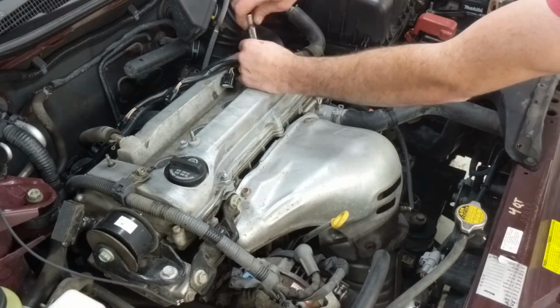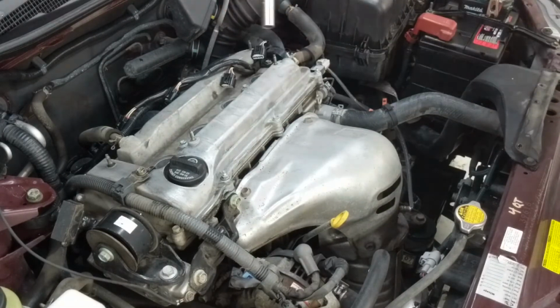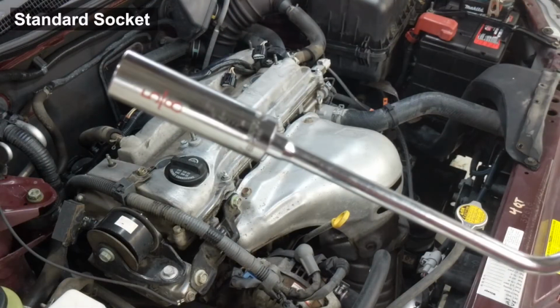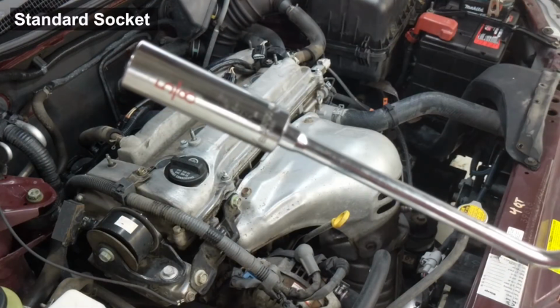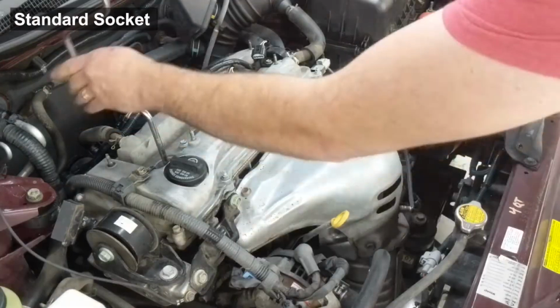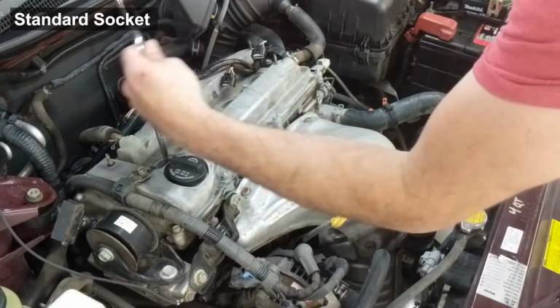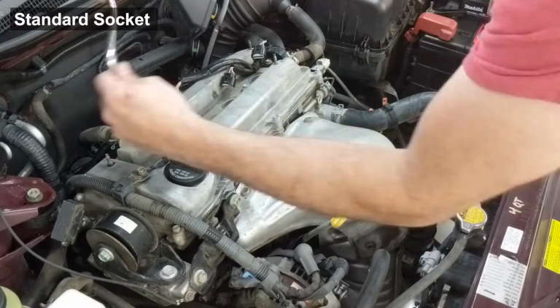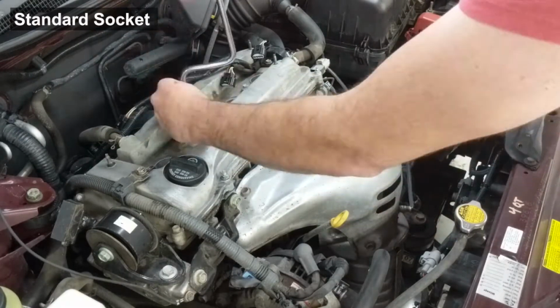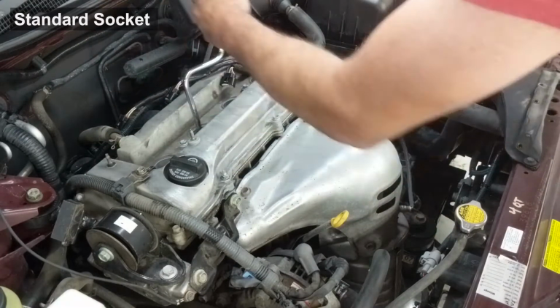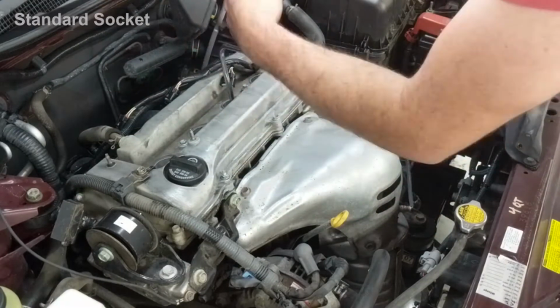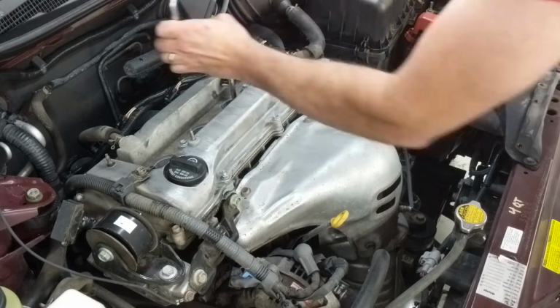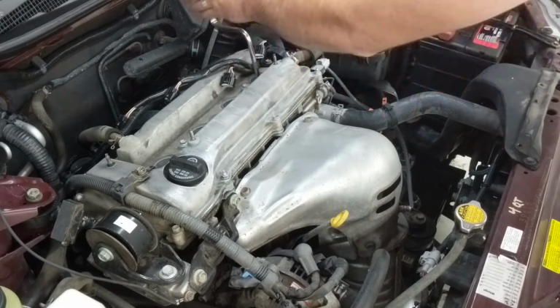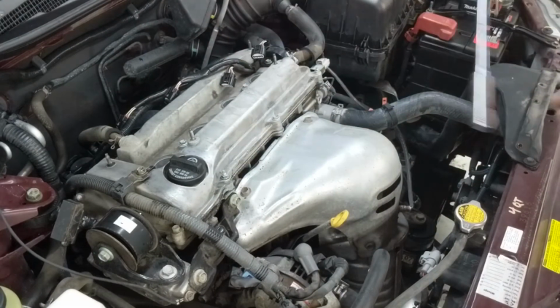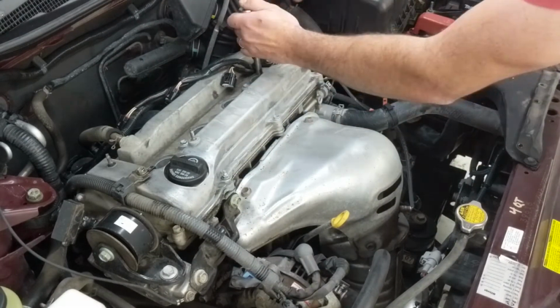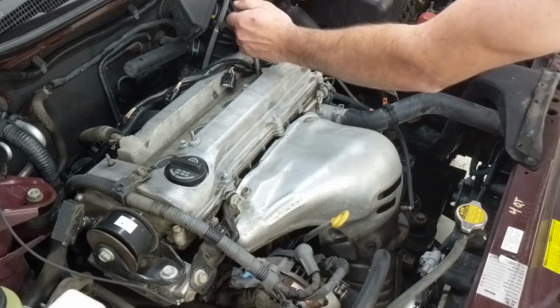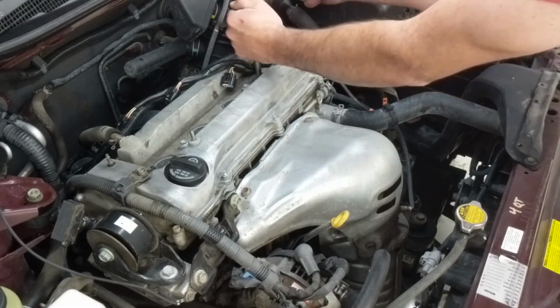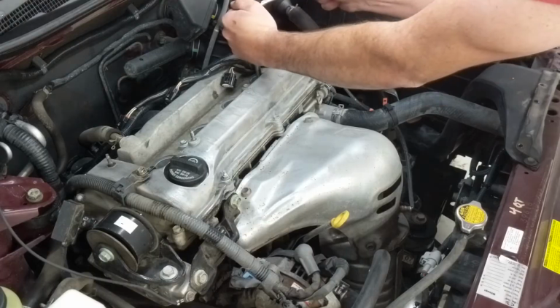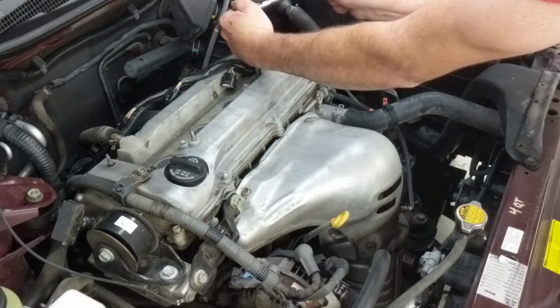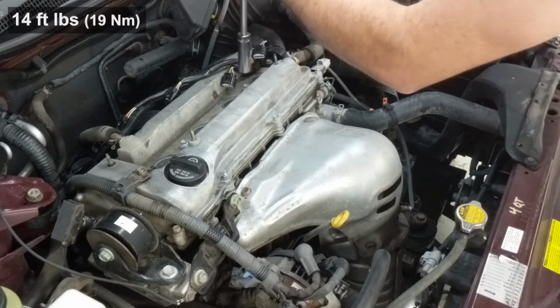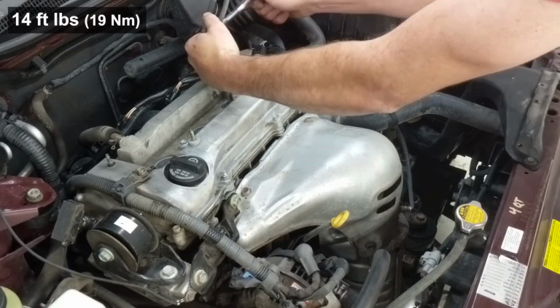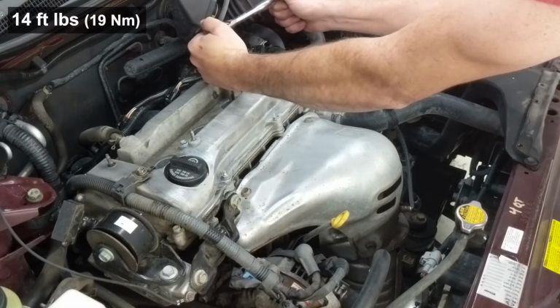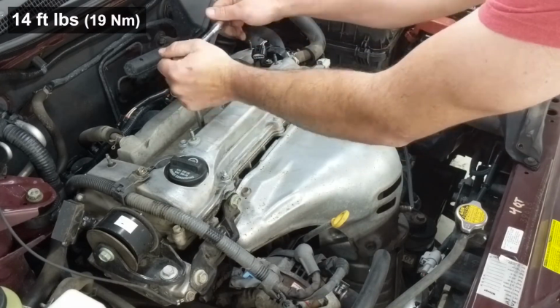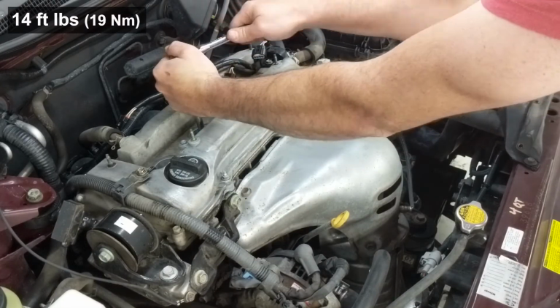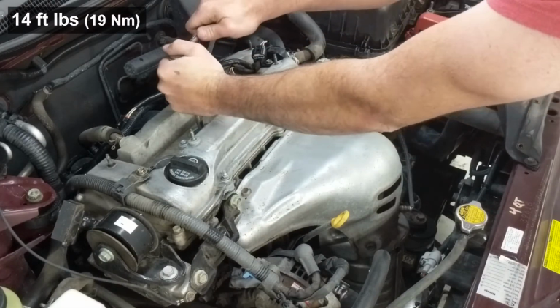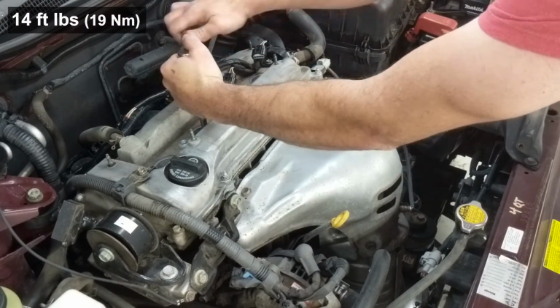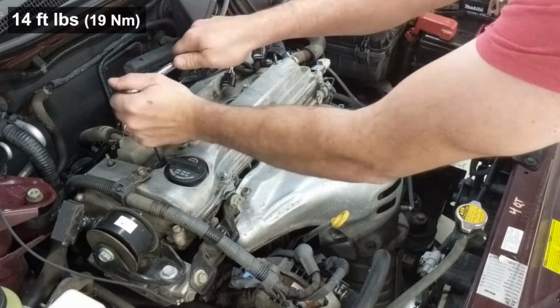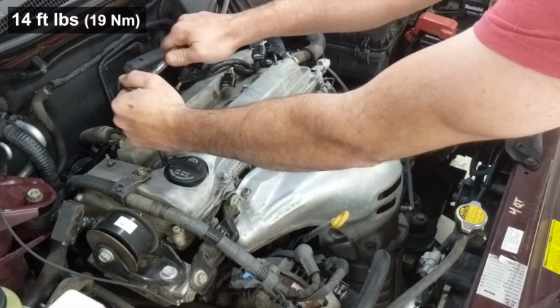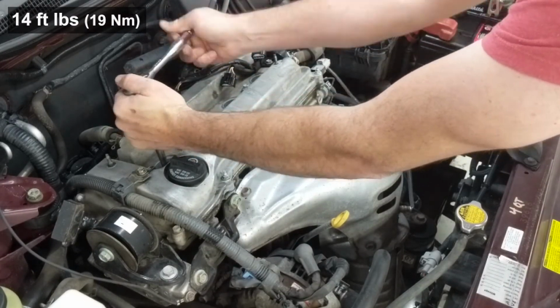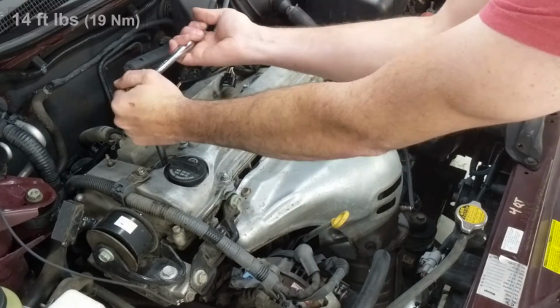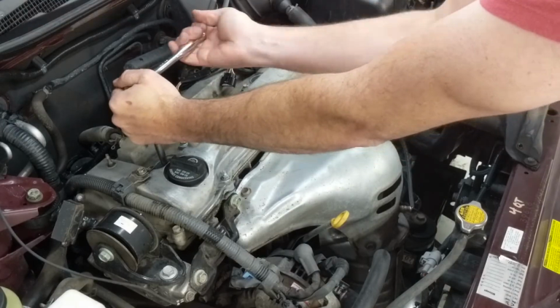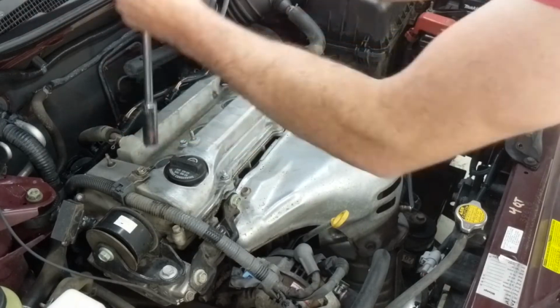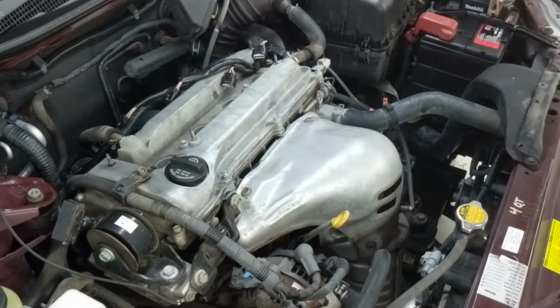Go ahead and remove the remaining three spark plugs and install the new ones. Then with the standard 5/8 socket I'll tighten each of the spark plugs up — the spec on that is 14 foot-pounds. Lightly snug is really what you're going for here, nothing crazy tight.